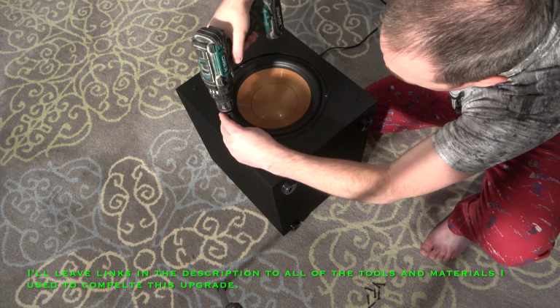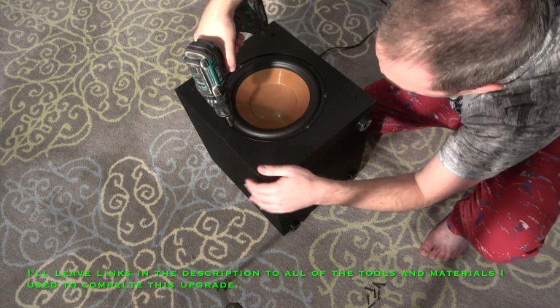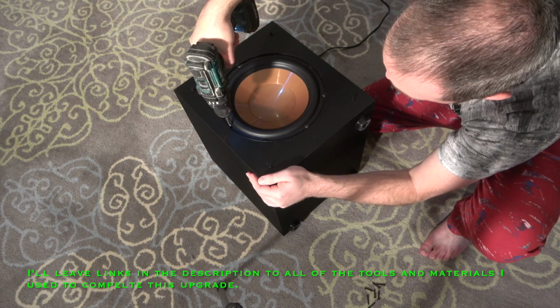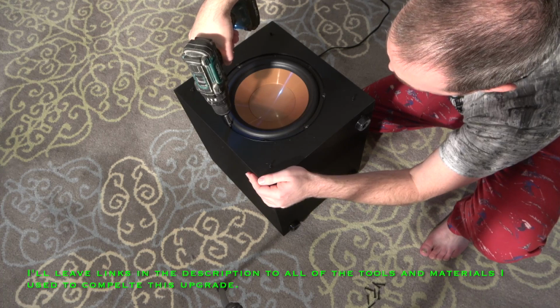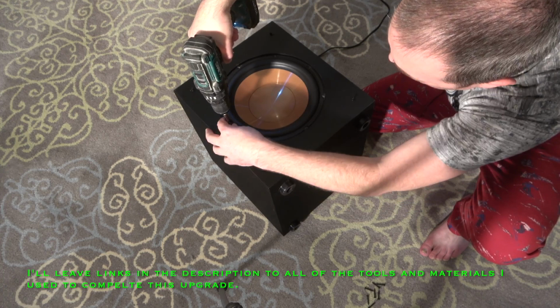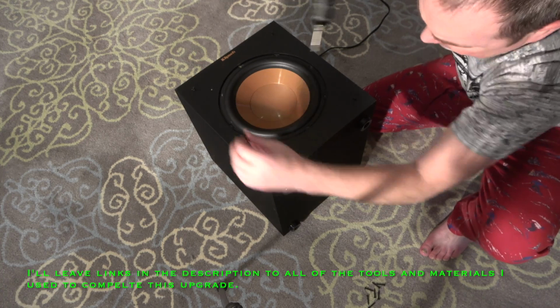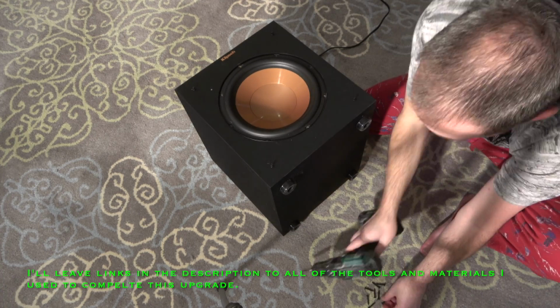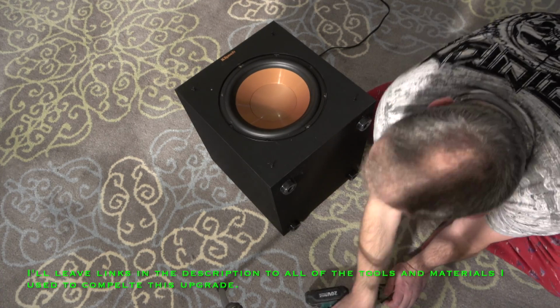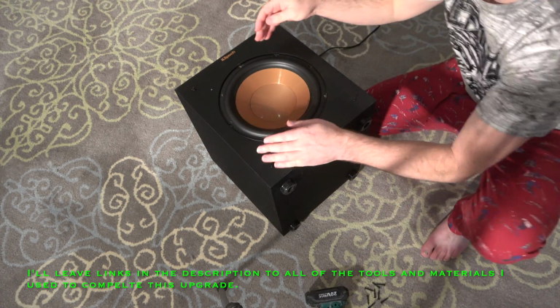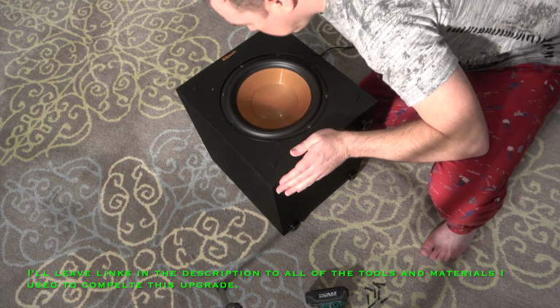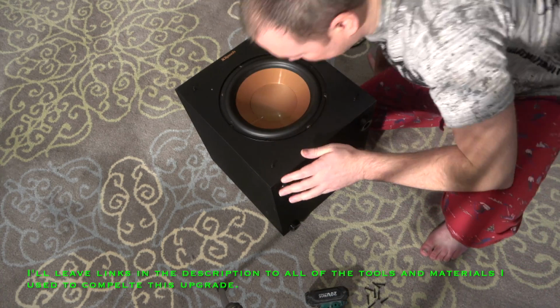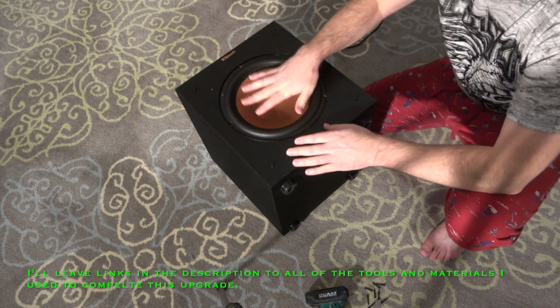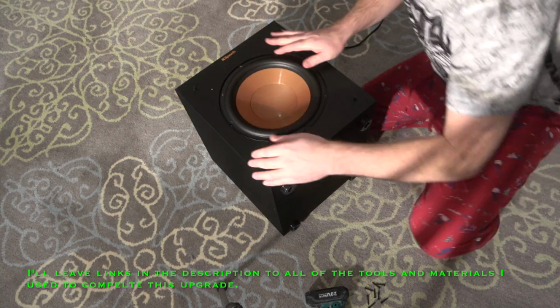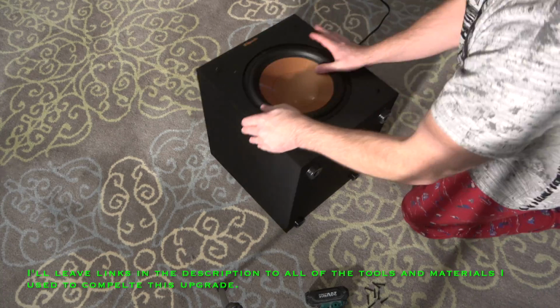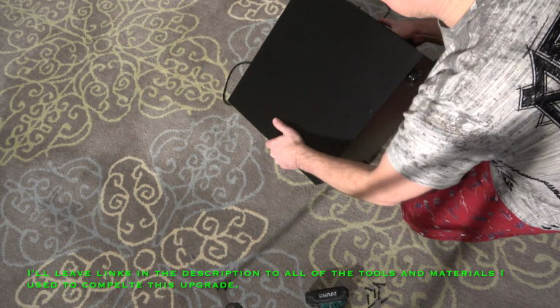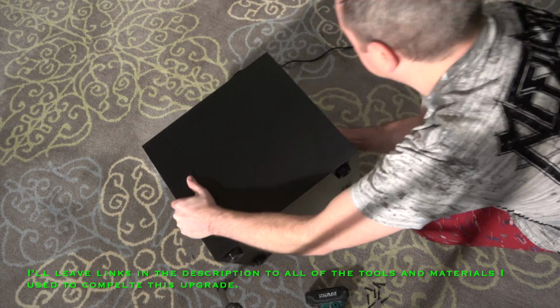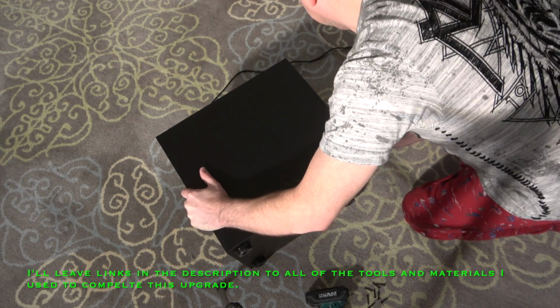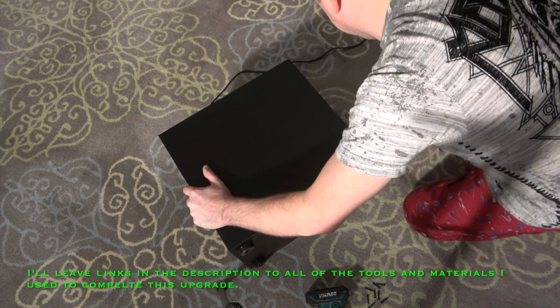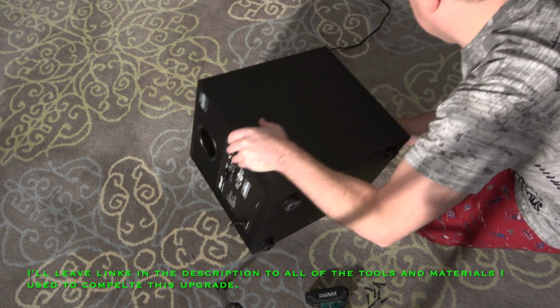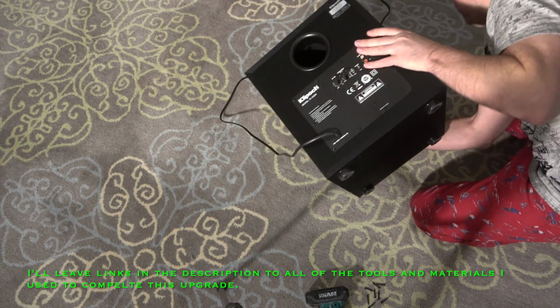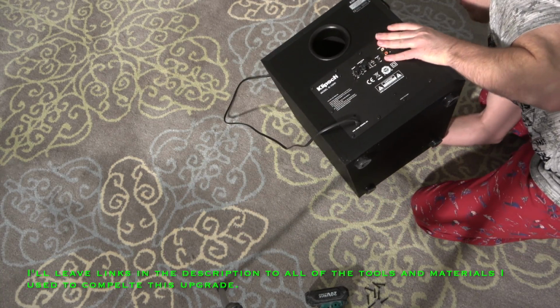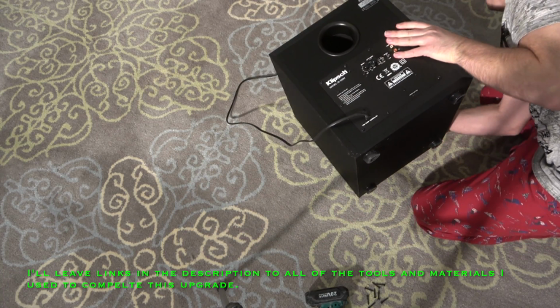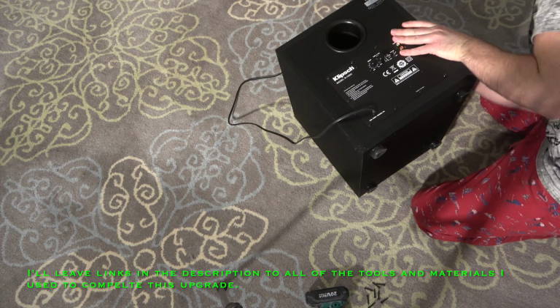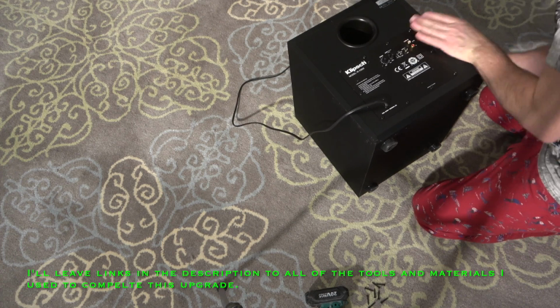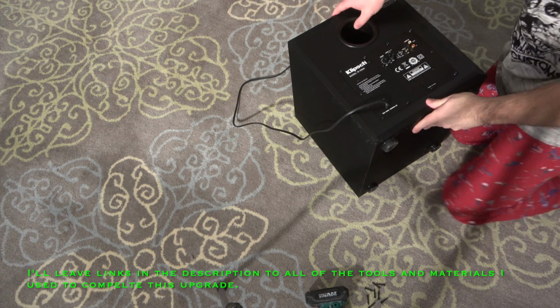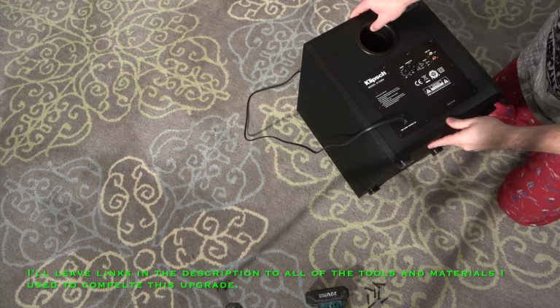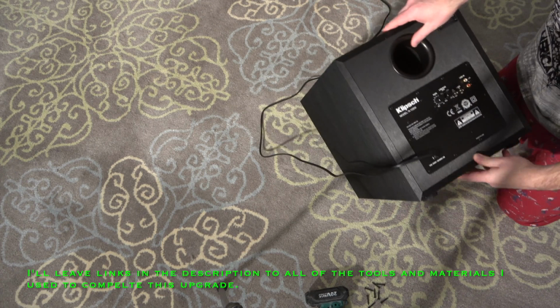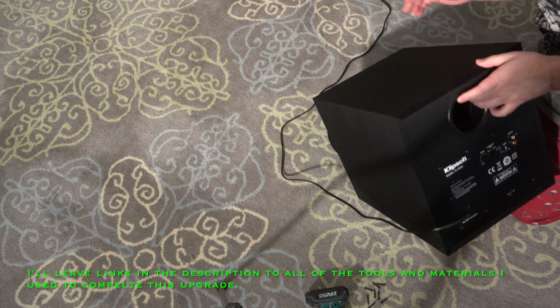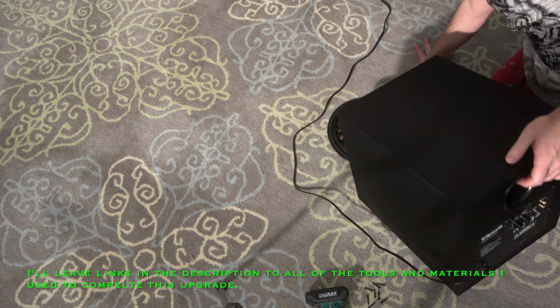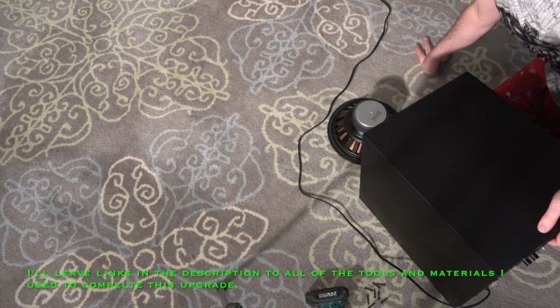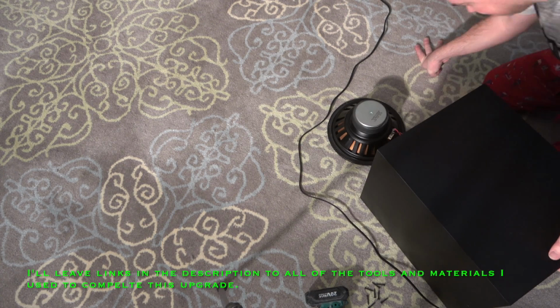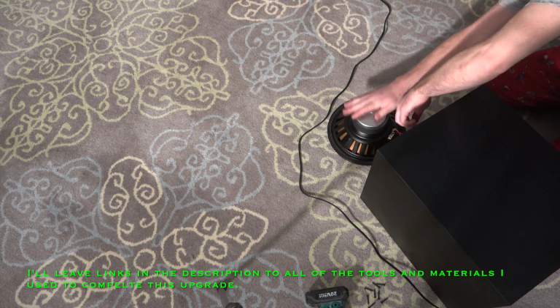The first thing I did was remove the original driver. You'll need a Phillips head screwdriver in order to do this. If you plan on using a power tool, be very careful so that the tool doesn't slip off the head of the screw and puncture the surround — that is if you care about keeping your original driver in good shape.